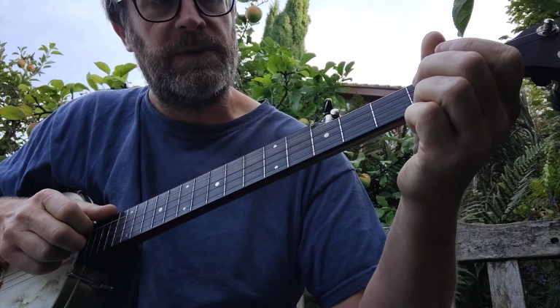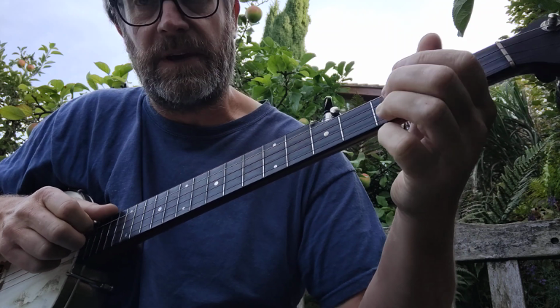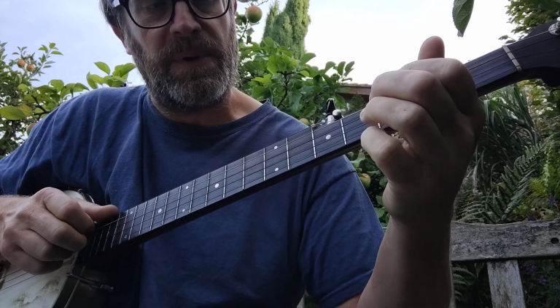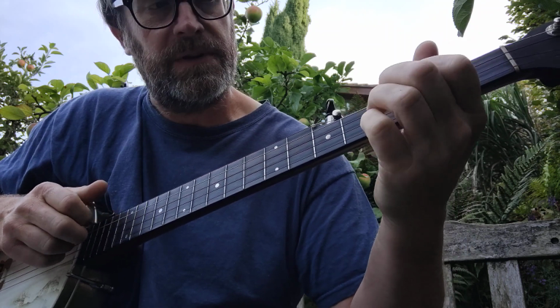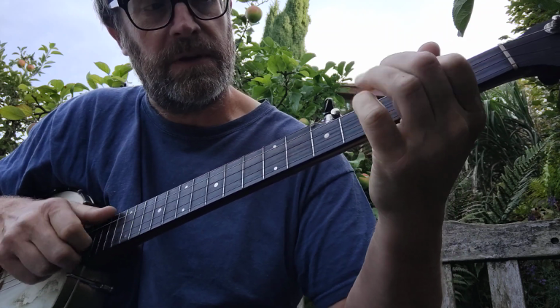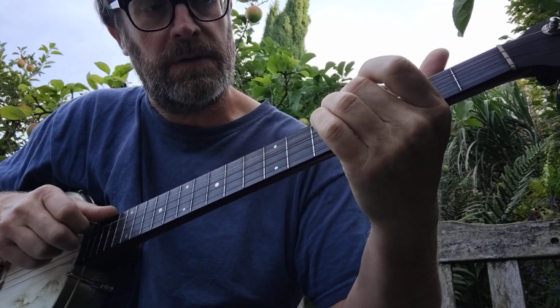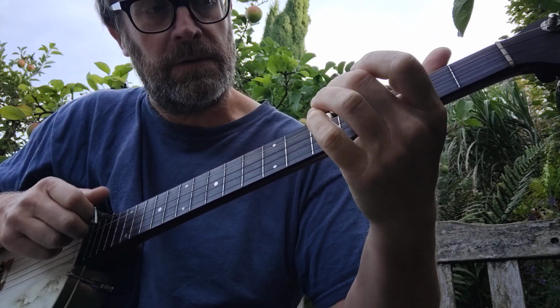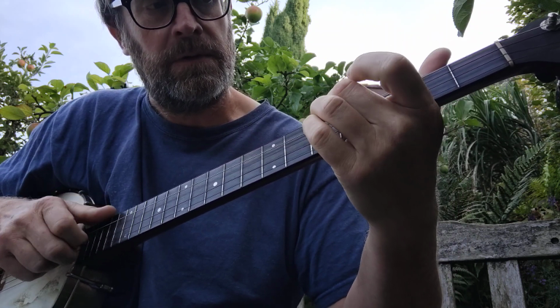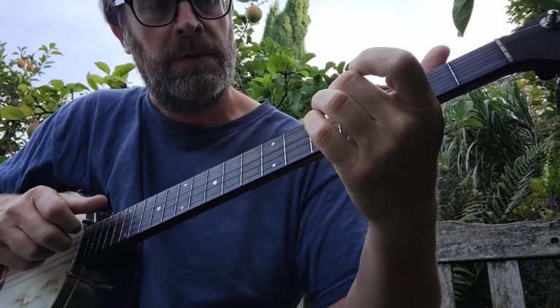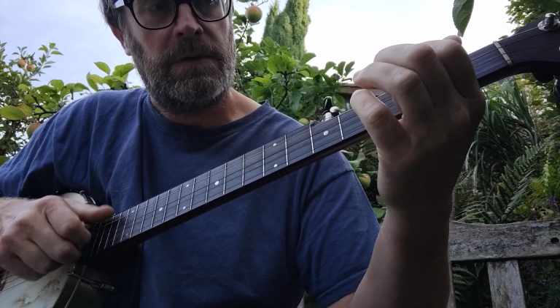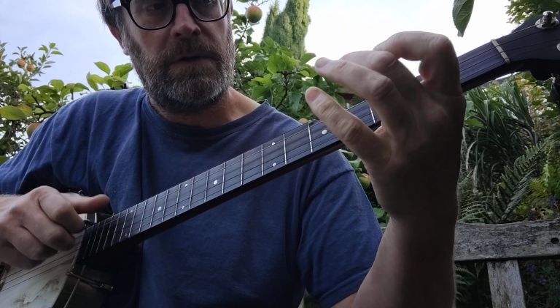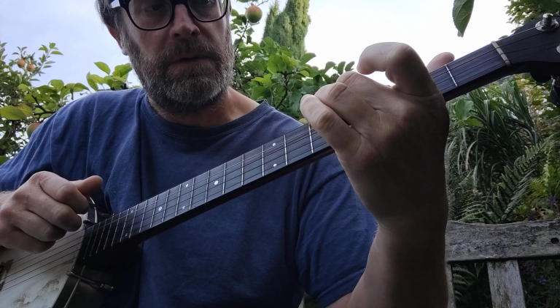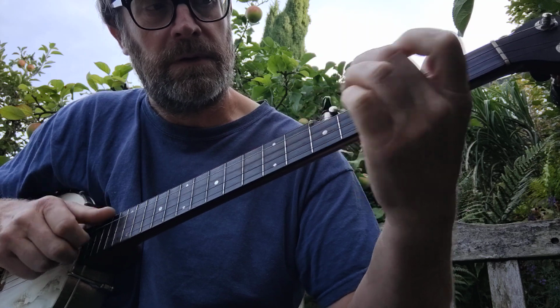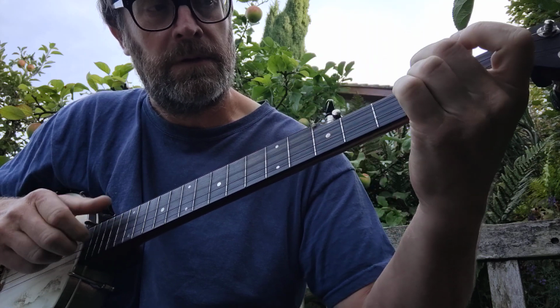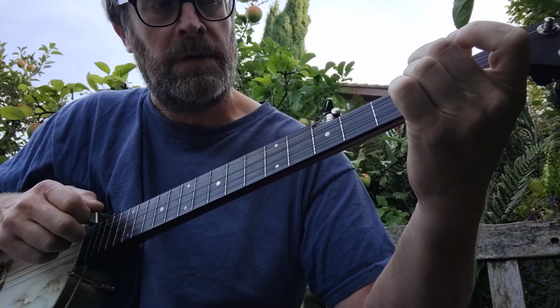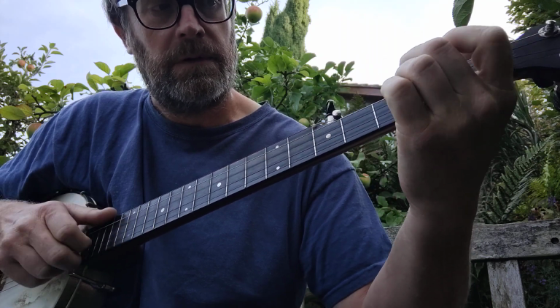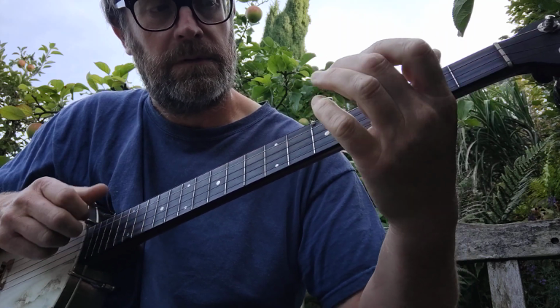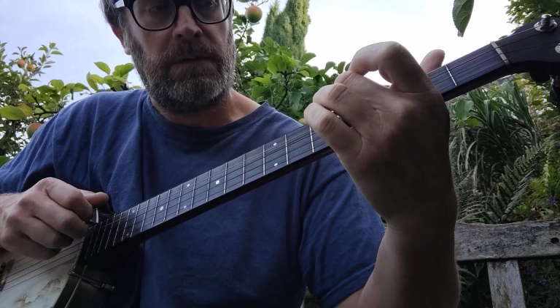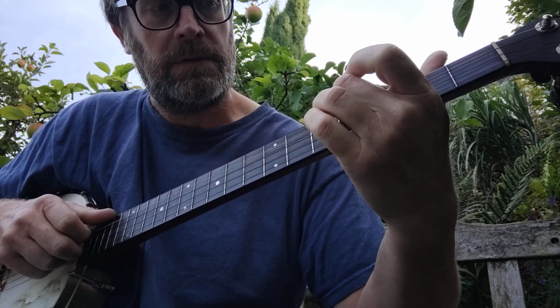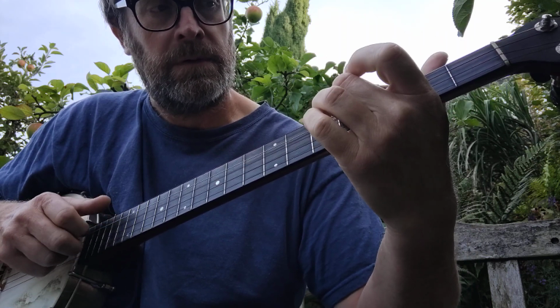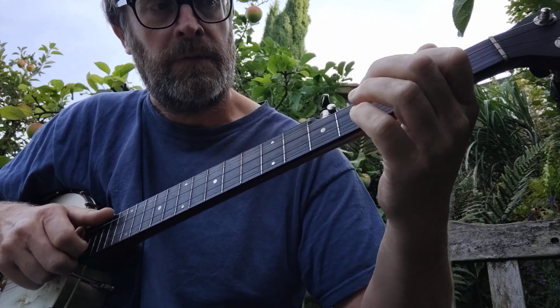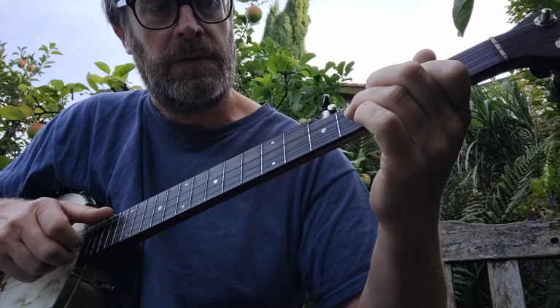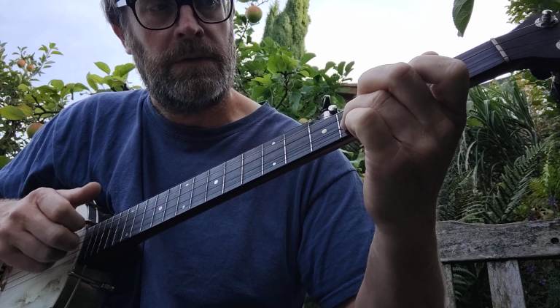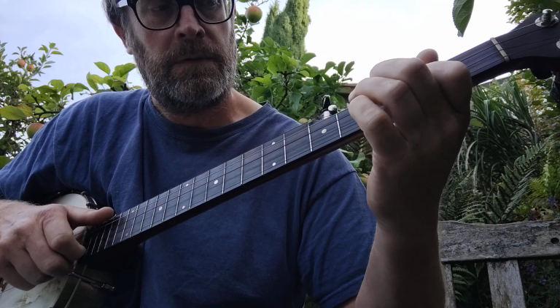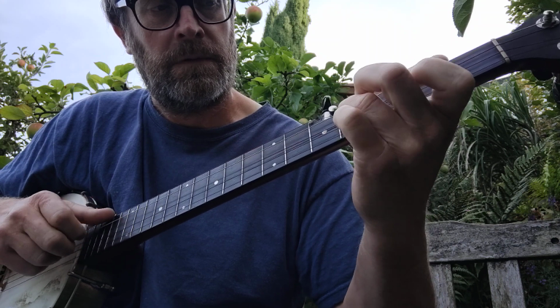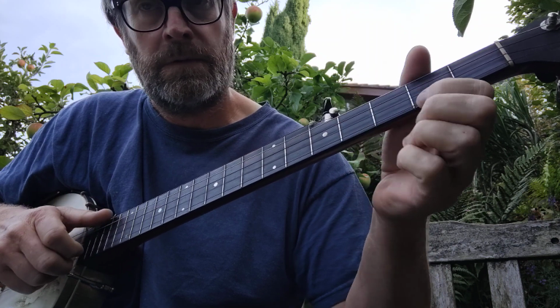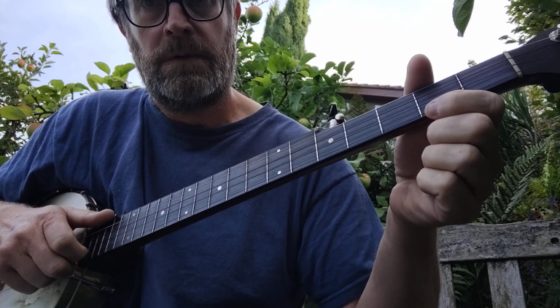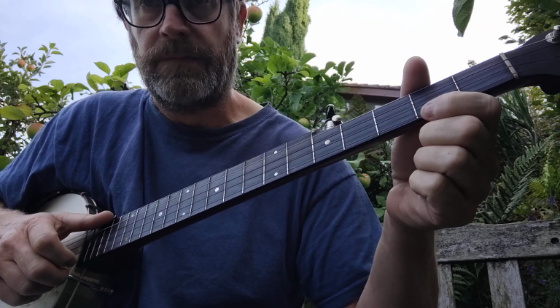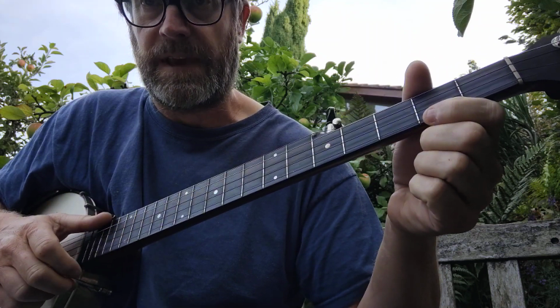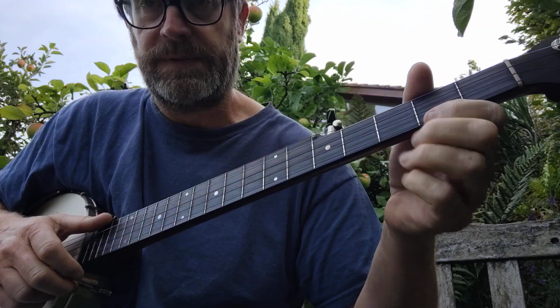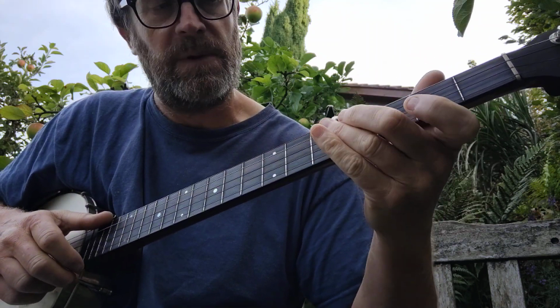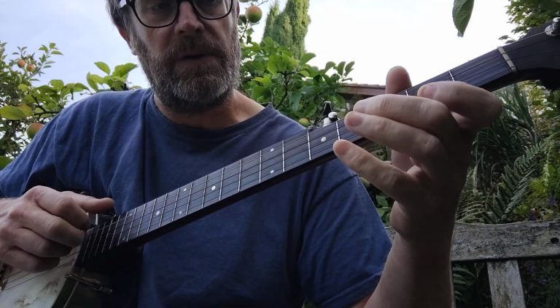So this is how it goes, the A part. So that's the A part, and the B part goes.